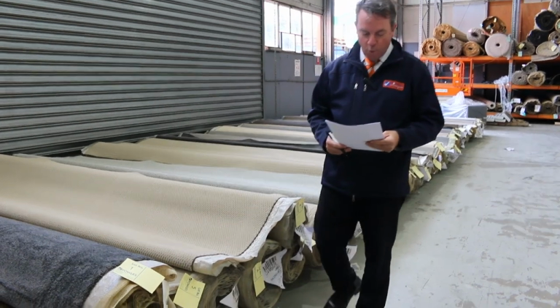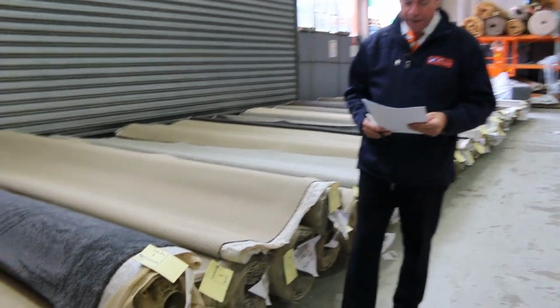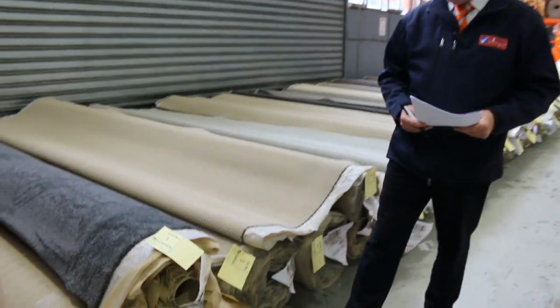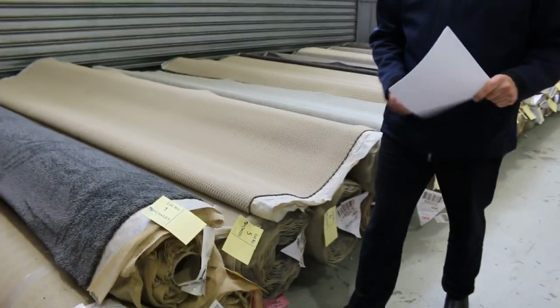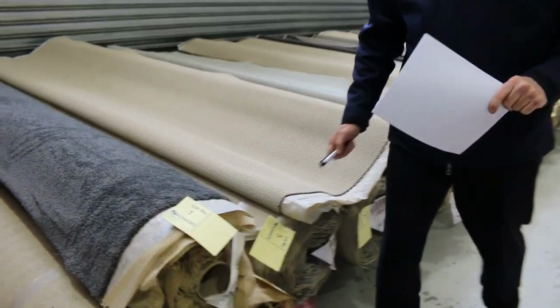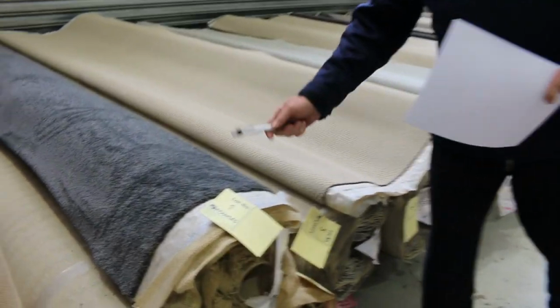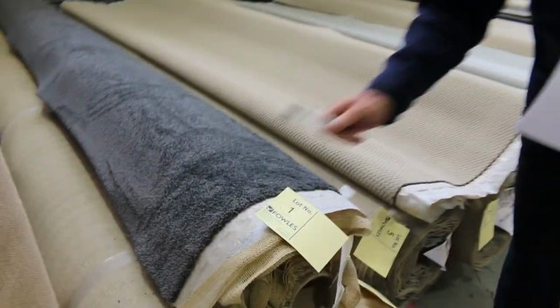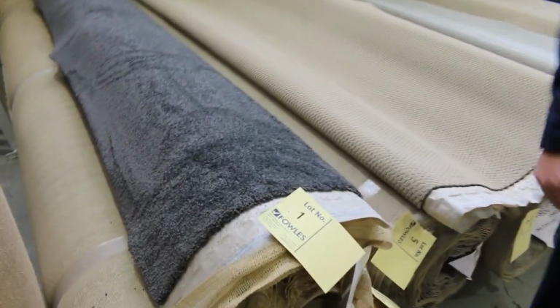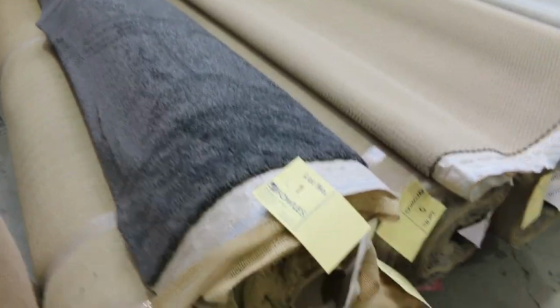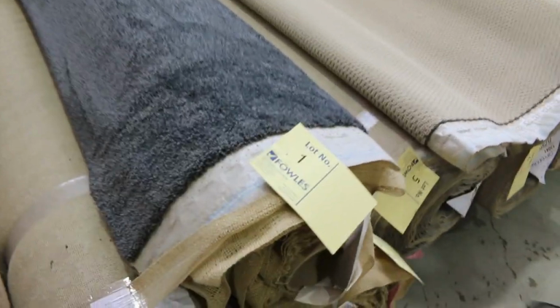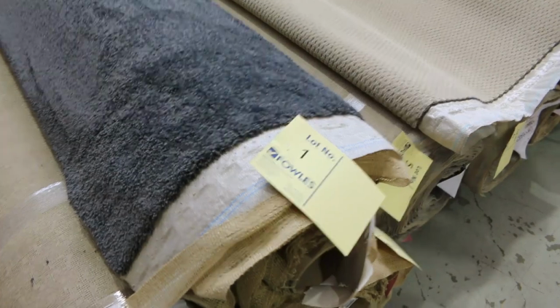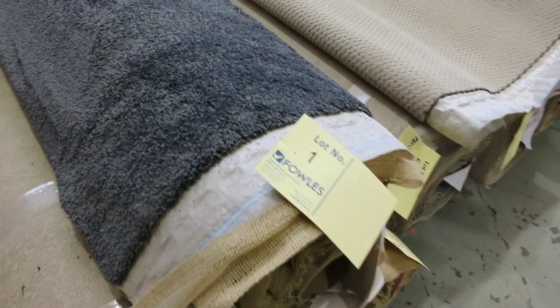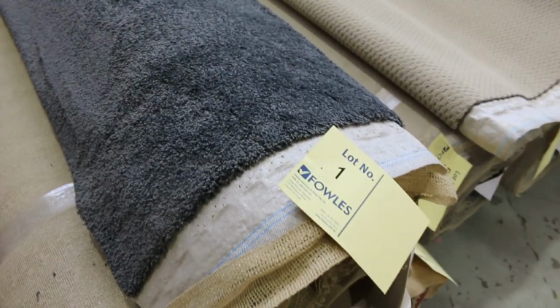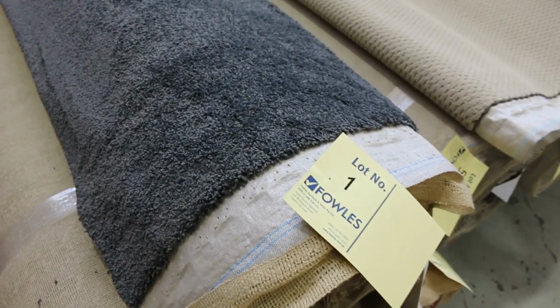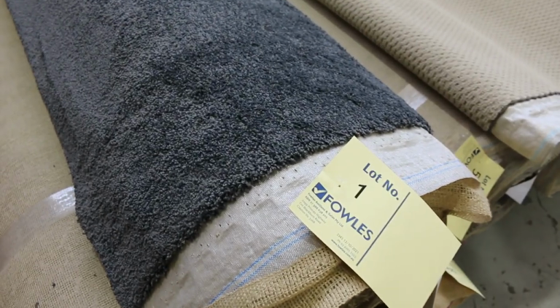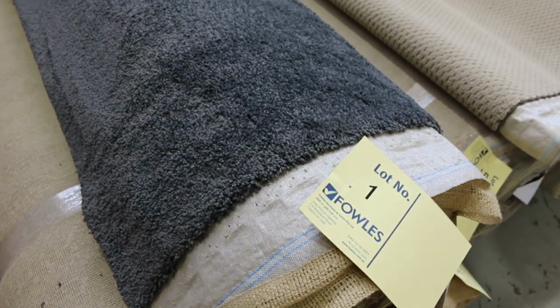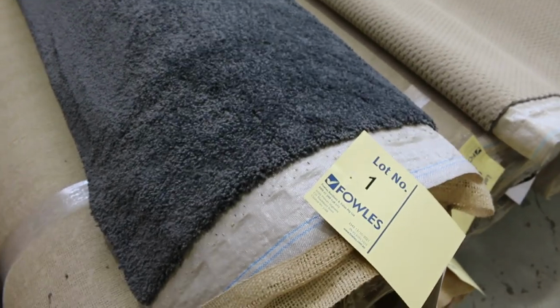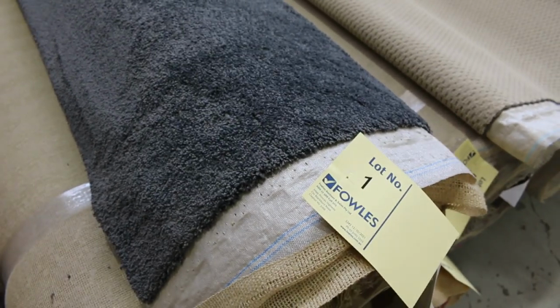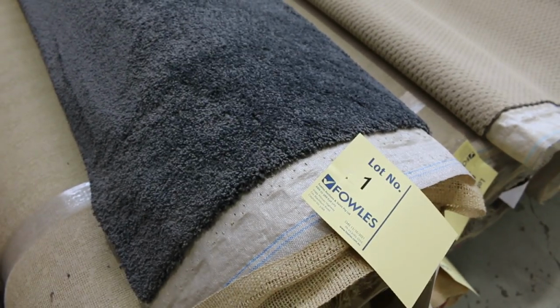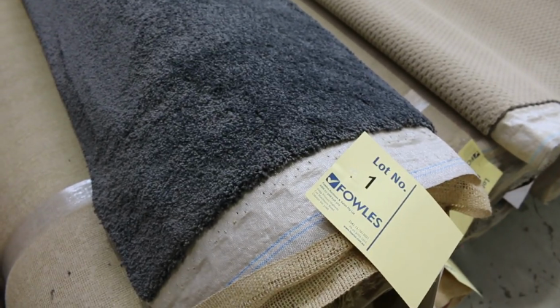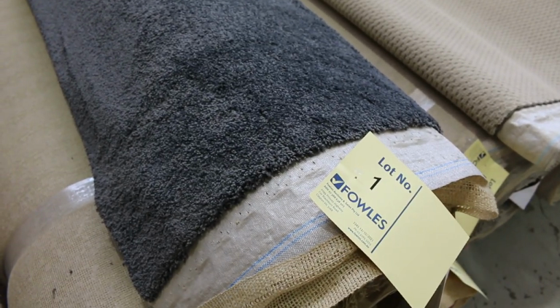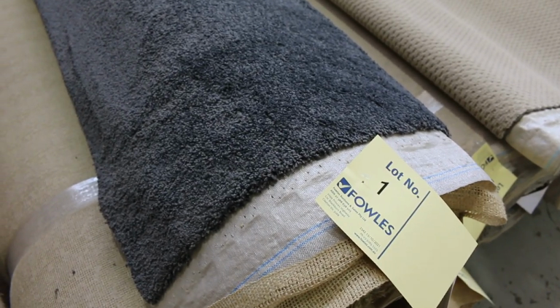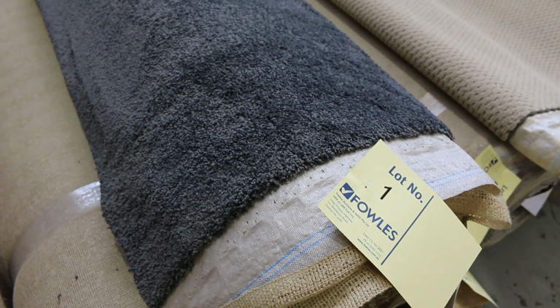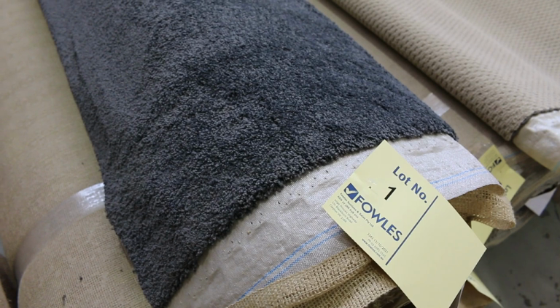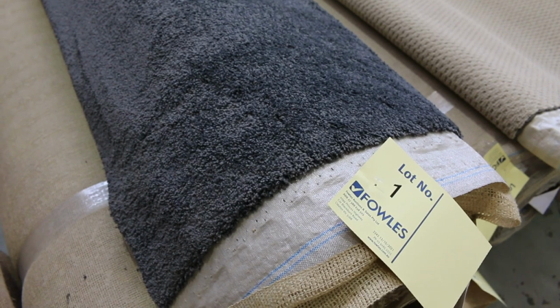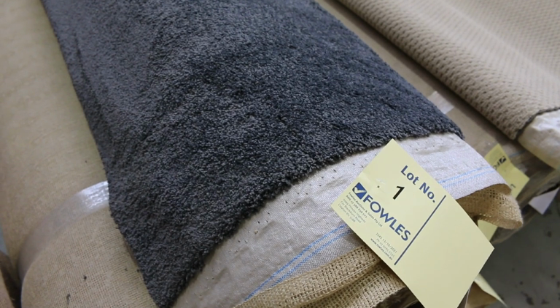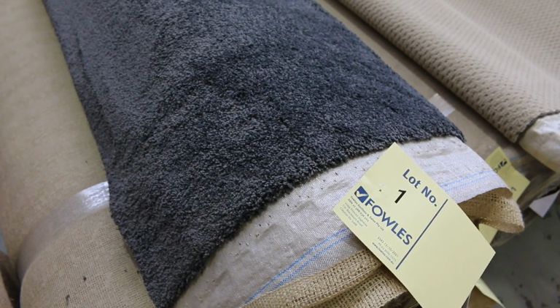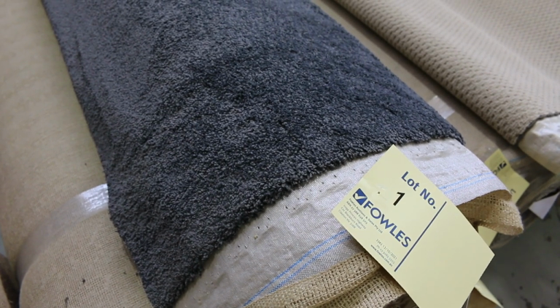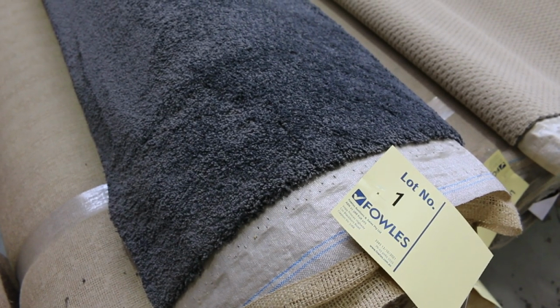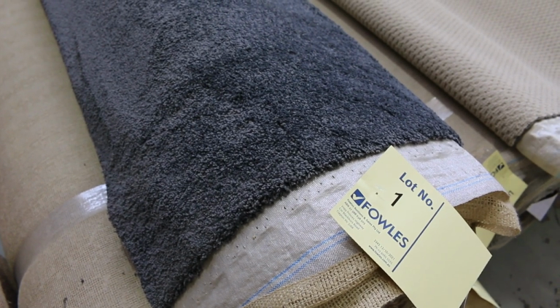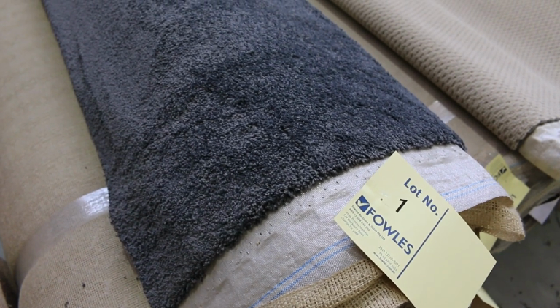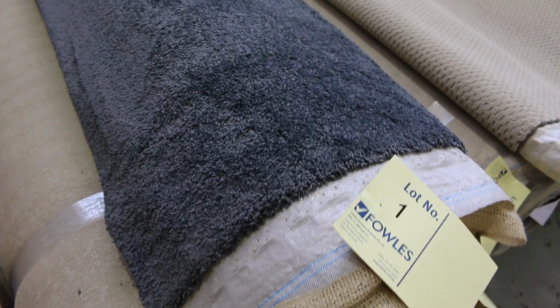We're going to start off with lot number 1, 2 and 3. We've got 3 rolls here which are the same — it's a nice charcoal twist pile. Lot number 1 is 8.2 metres, lot number 2 is 10.8 metres and lot number 3 is 7.6 metres.